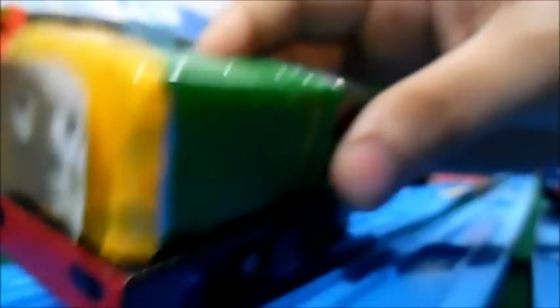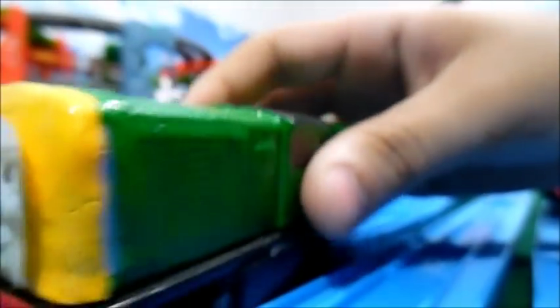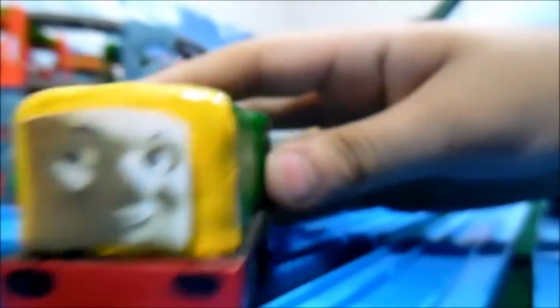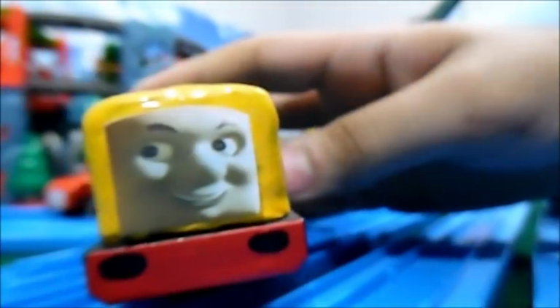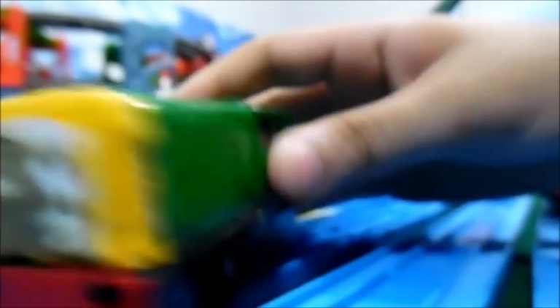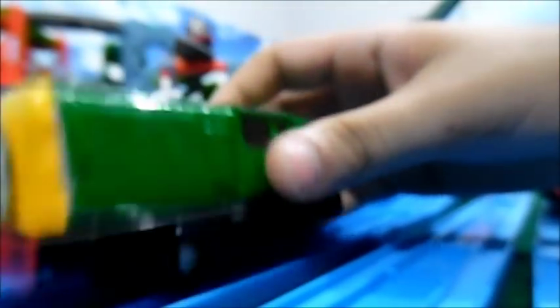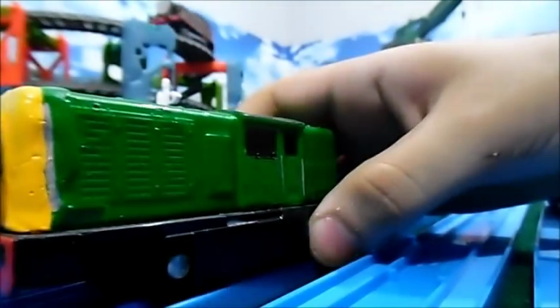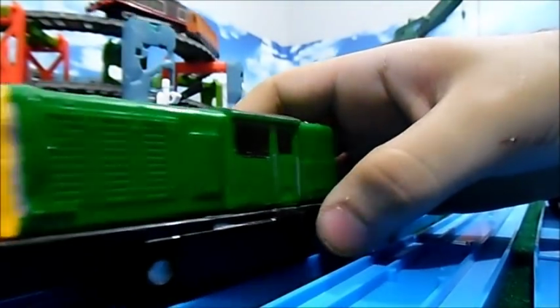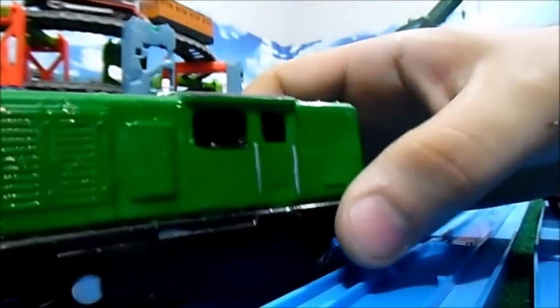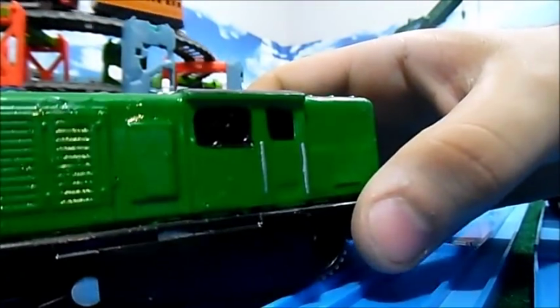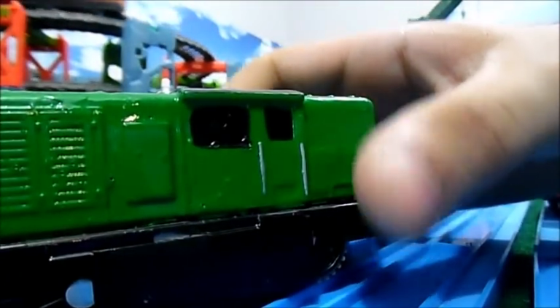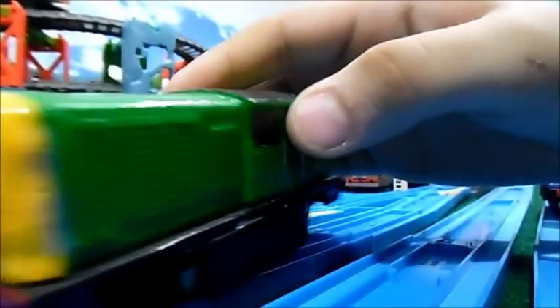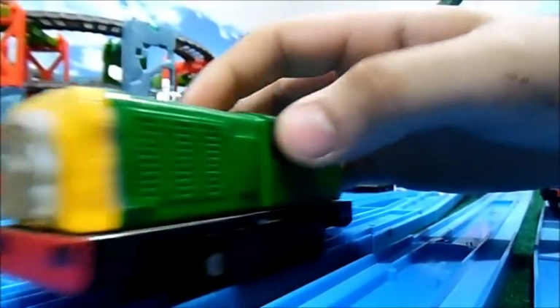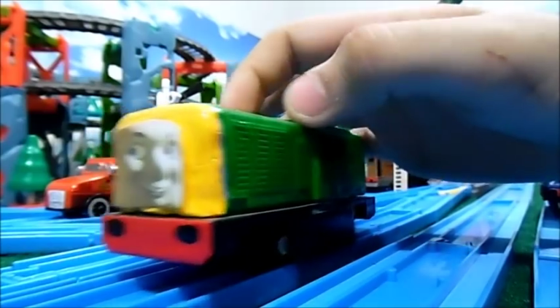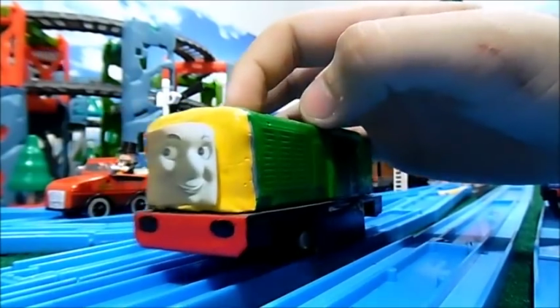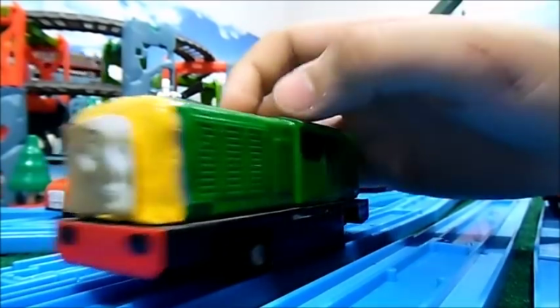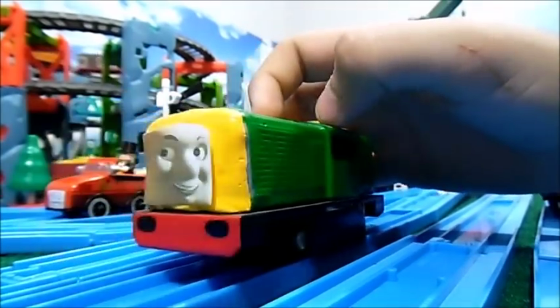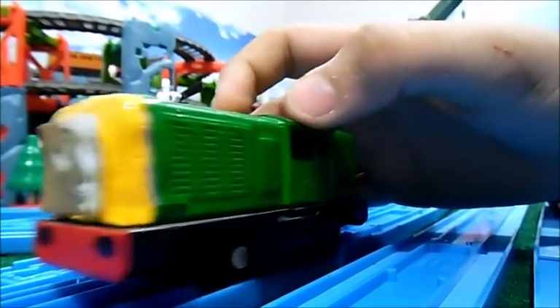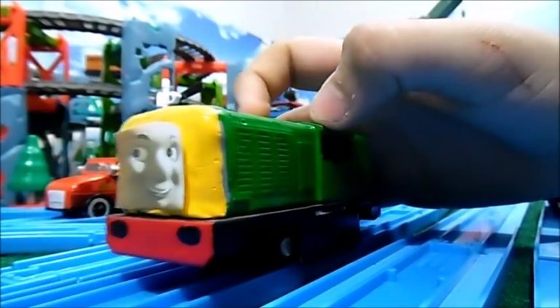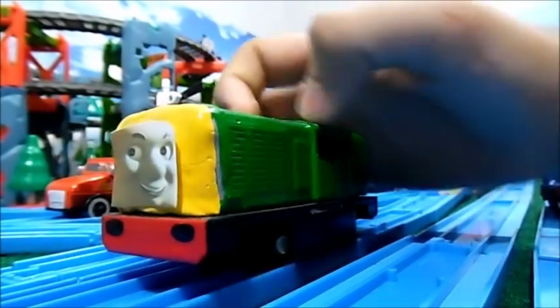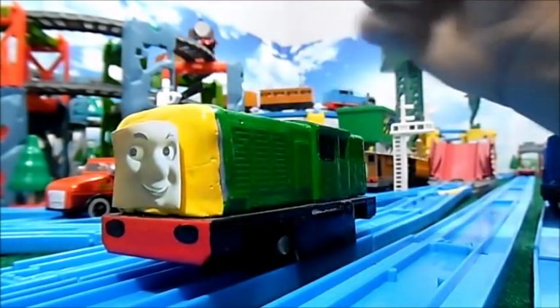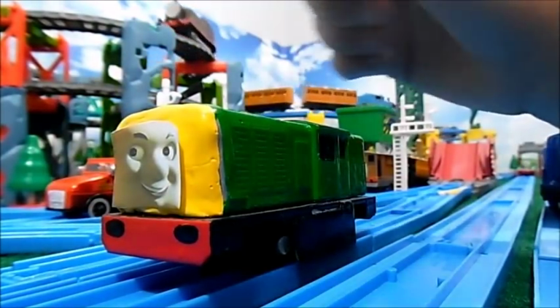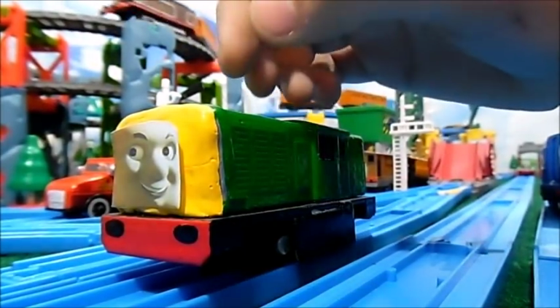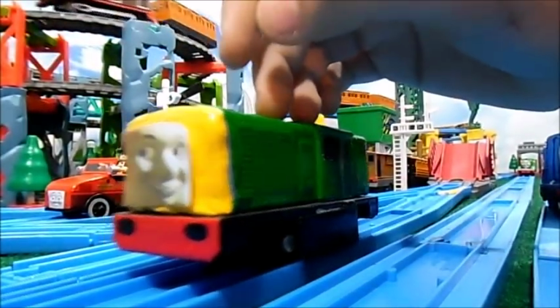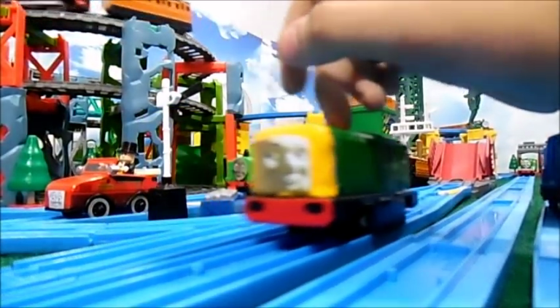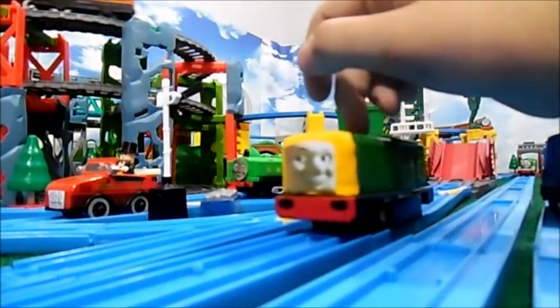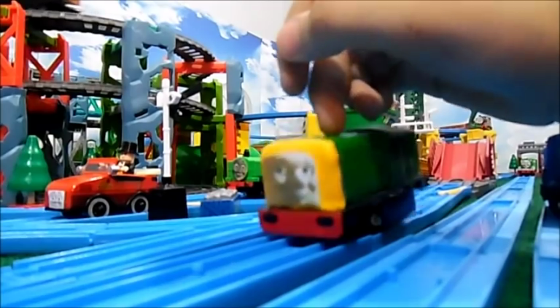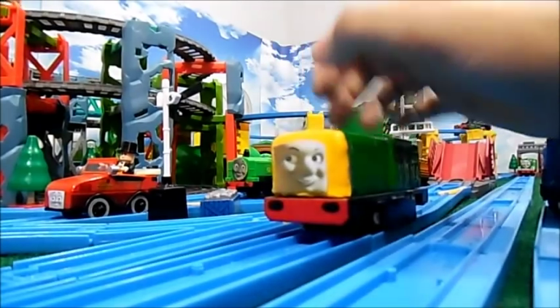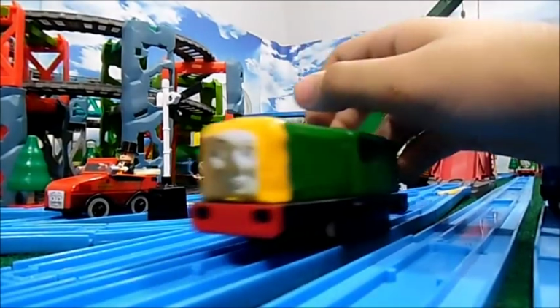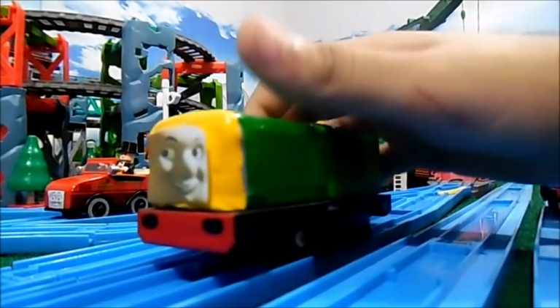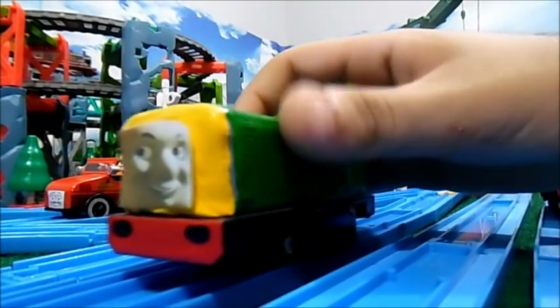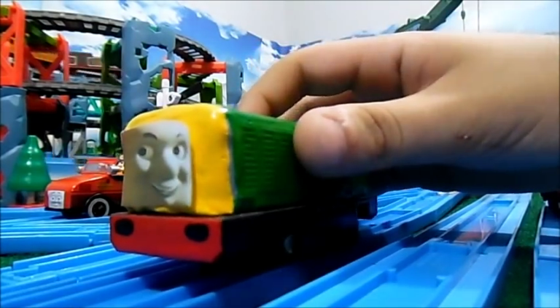Besides that, he's just a green Salty repaint with a little bit of extra detail. Because Trackmaster Salty really looks like a Derek. That's pretty much the only edits on the Derek.